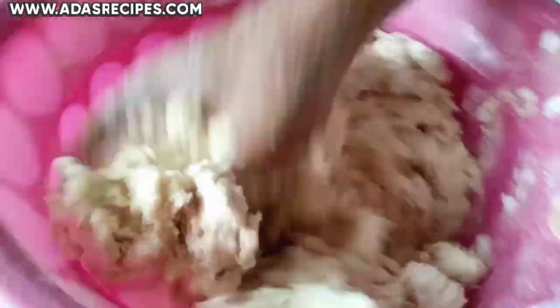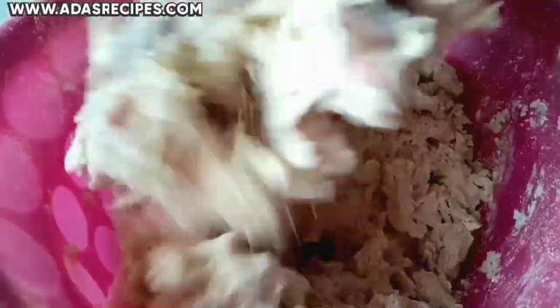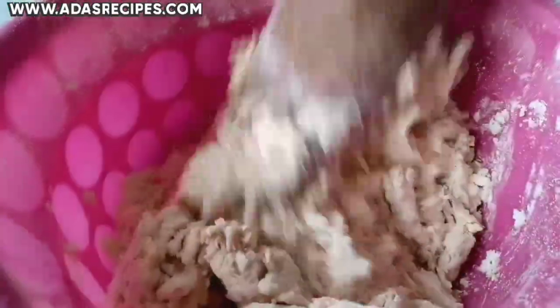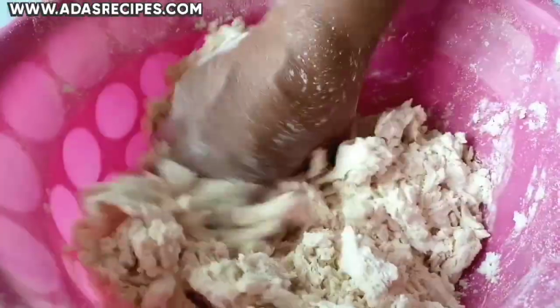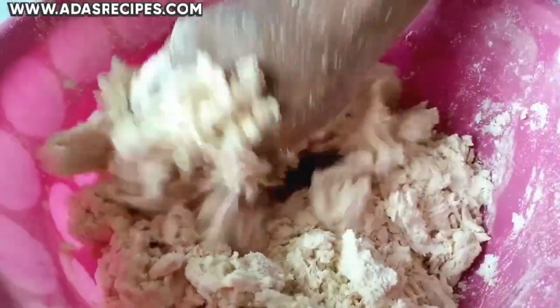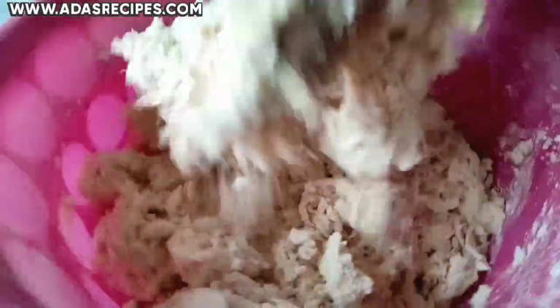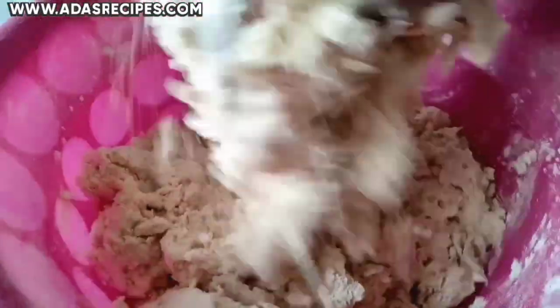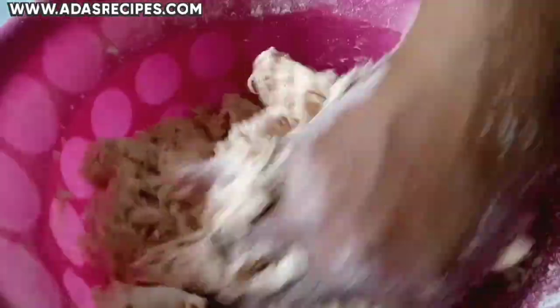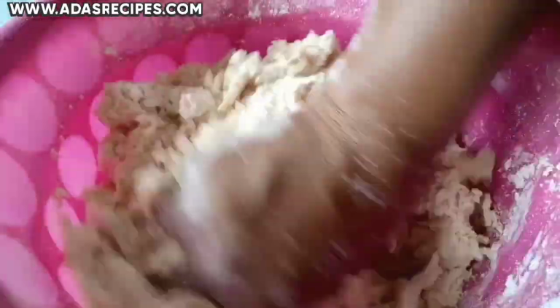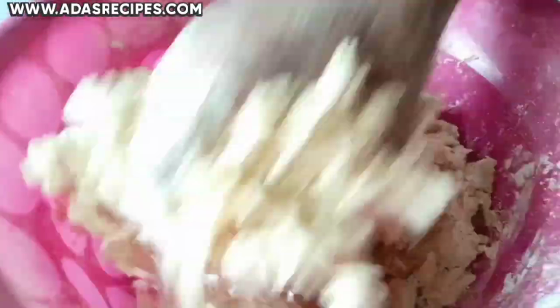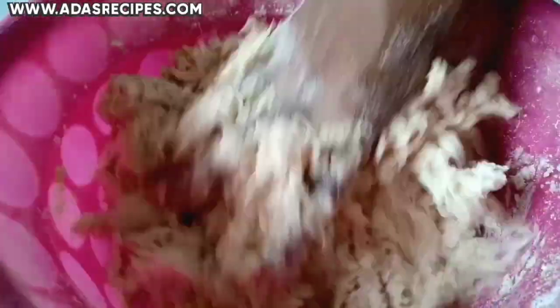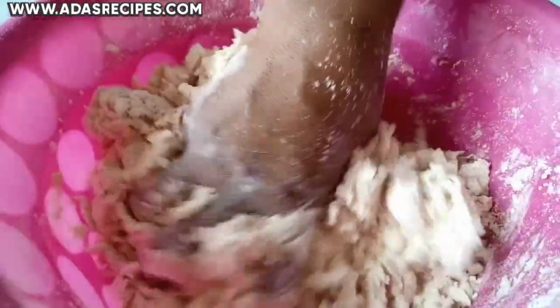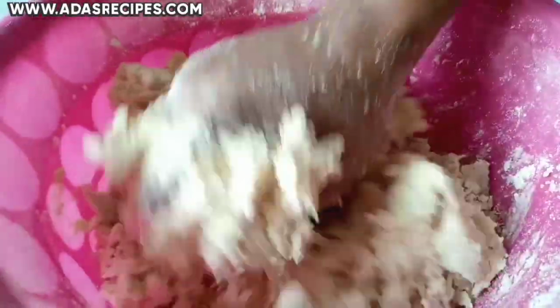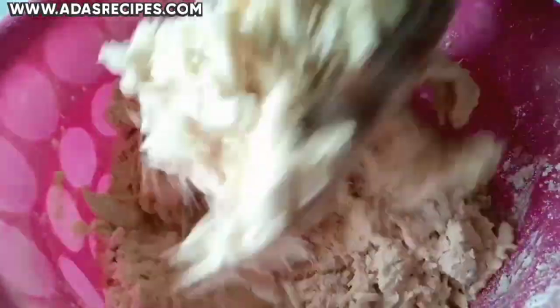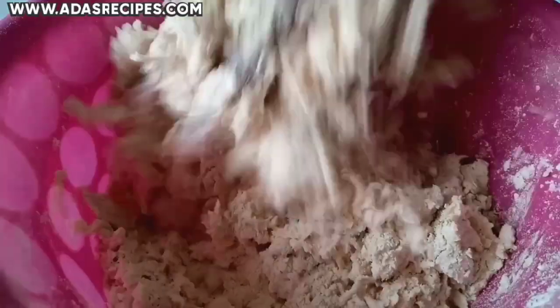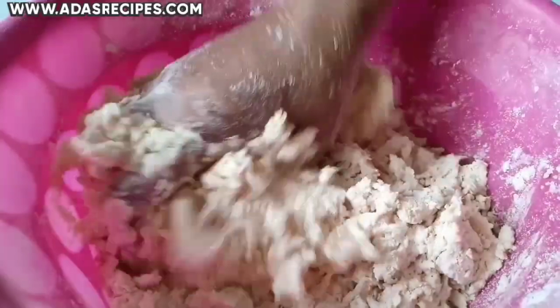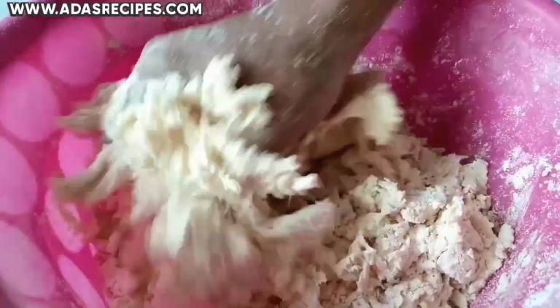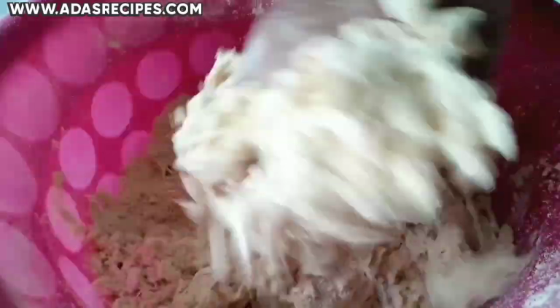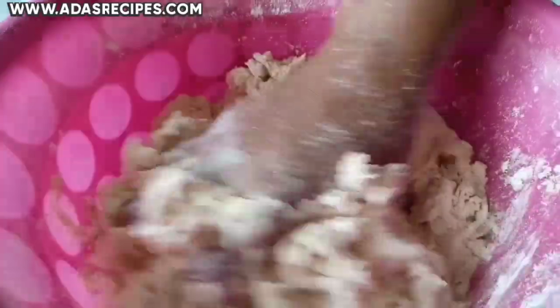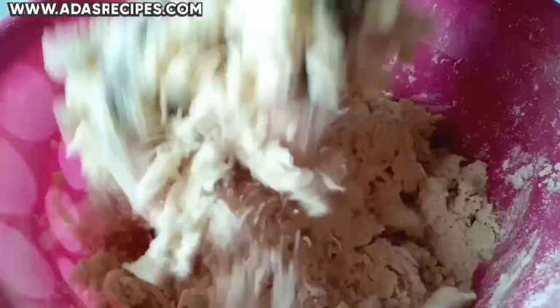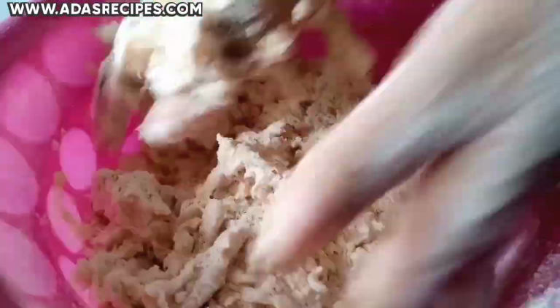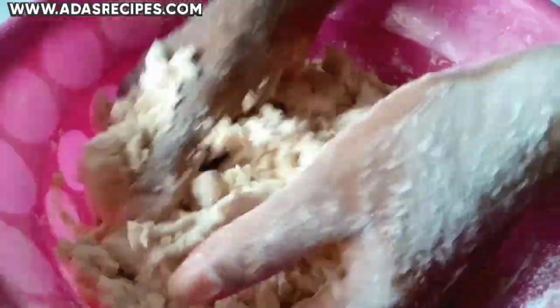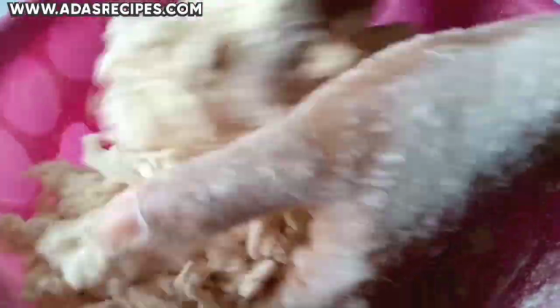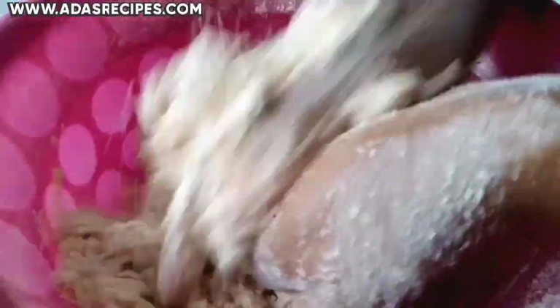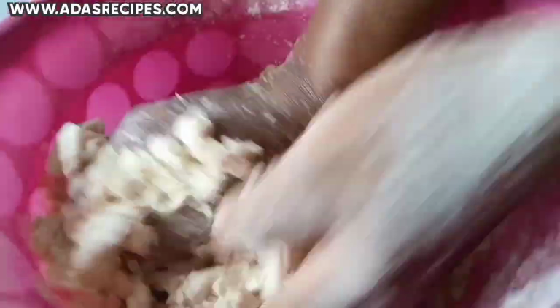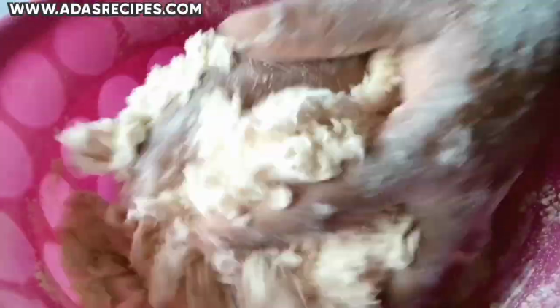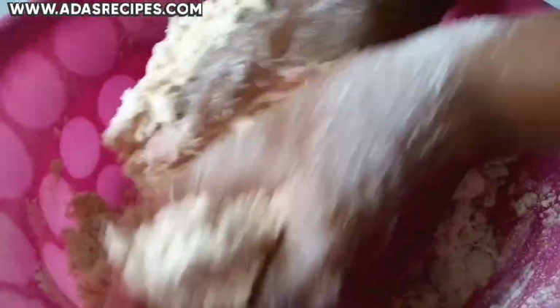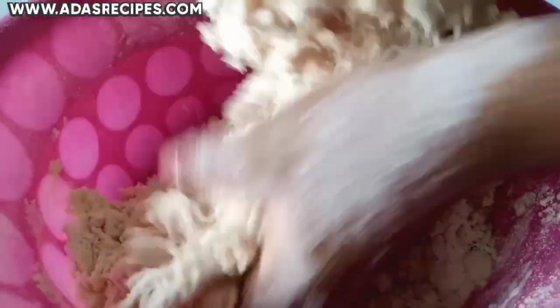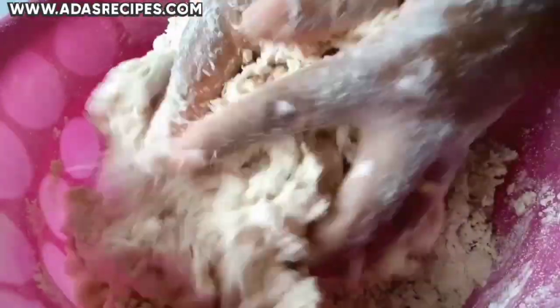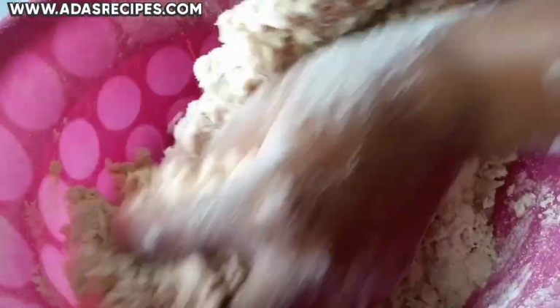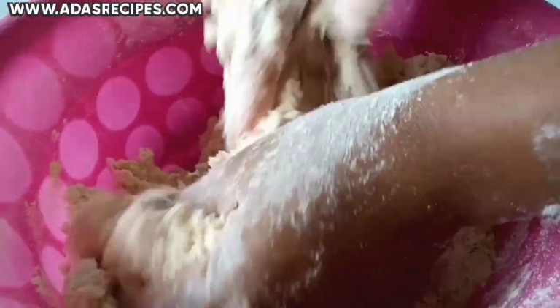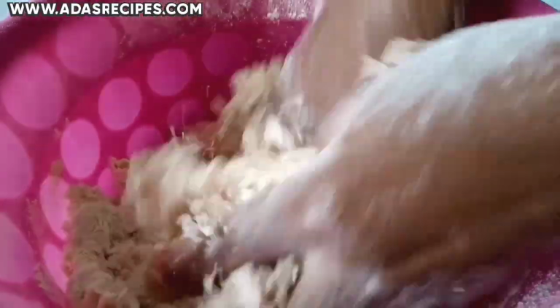For you to get the full flavor of the coconuts, make sure your coconut milk is highly concentrated.